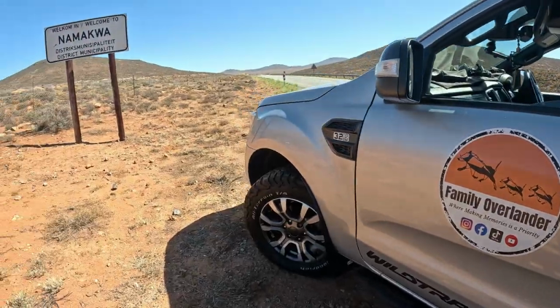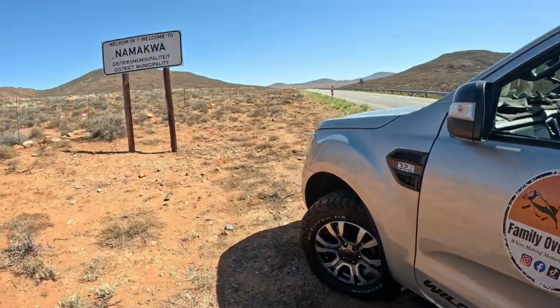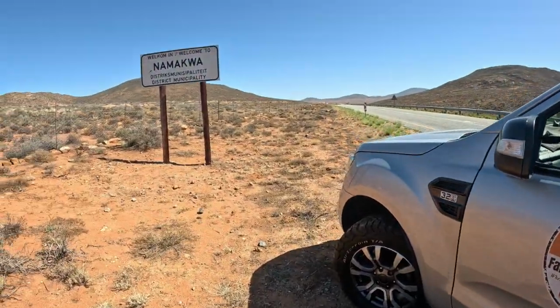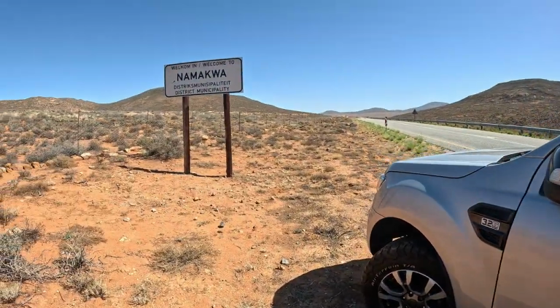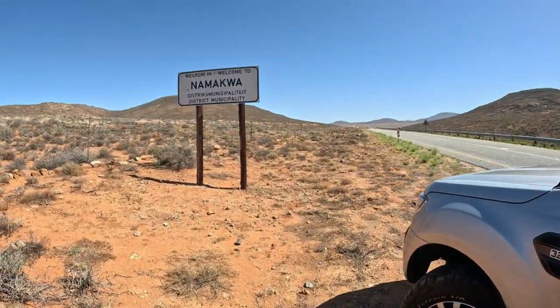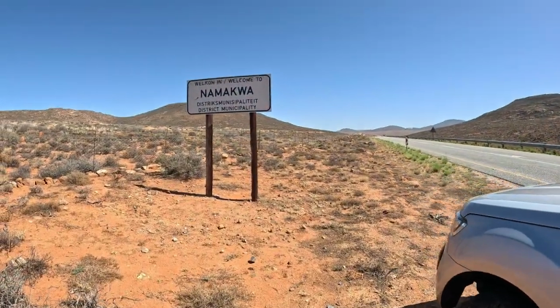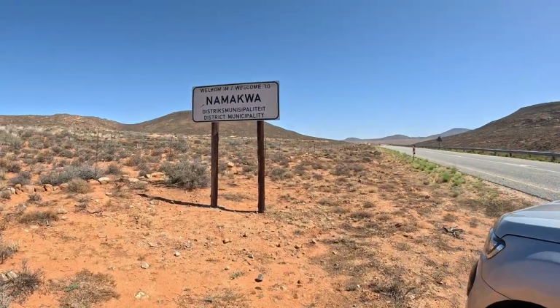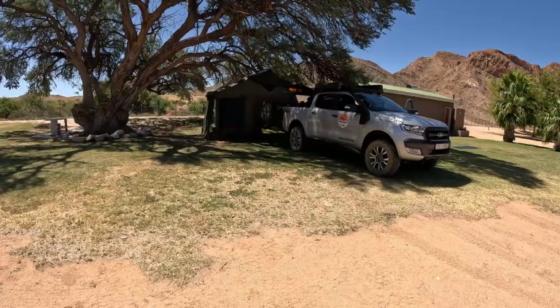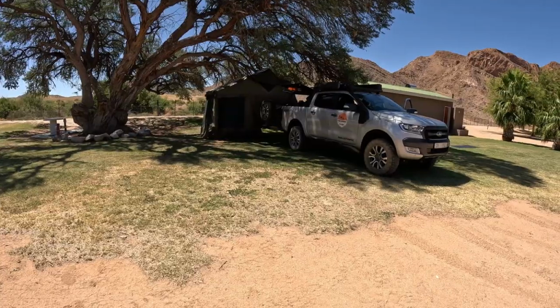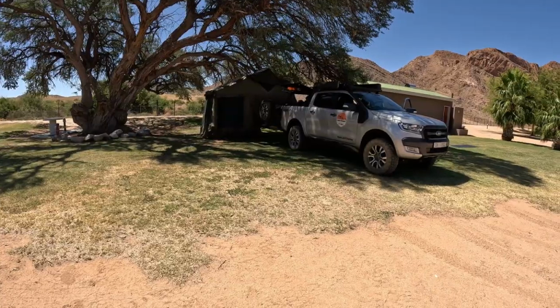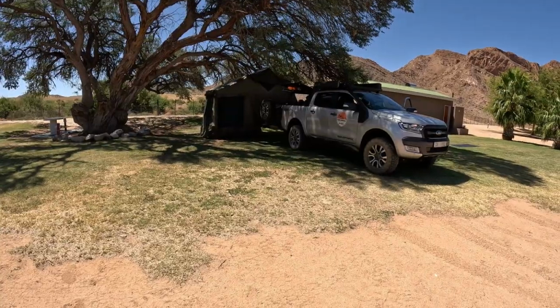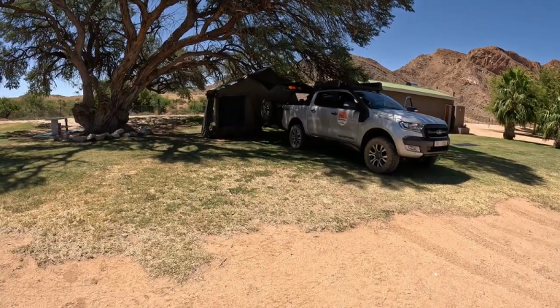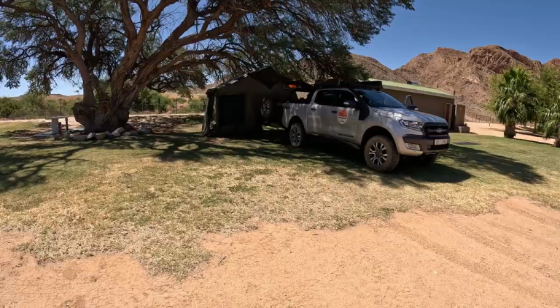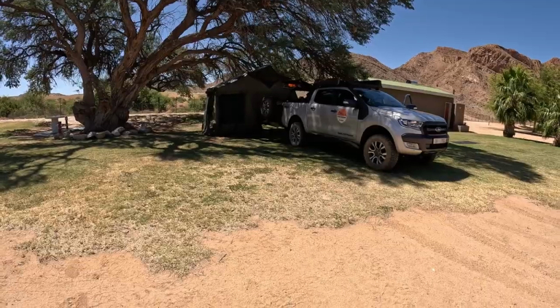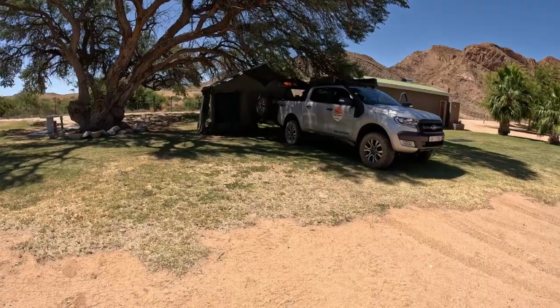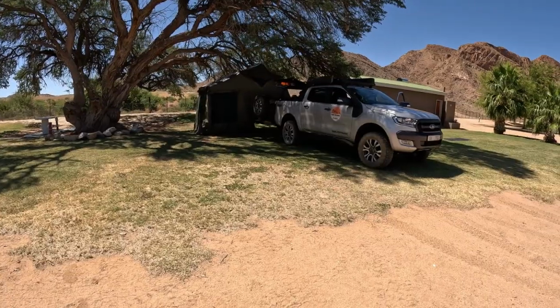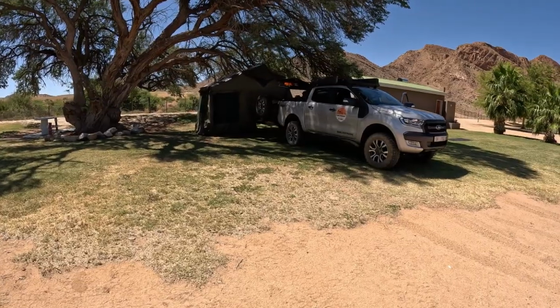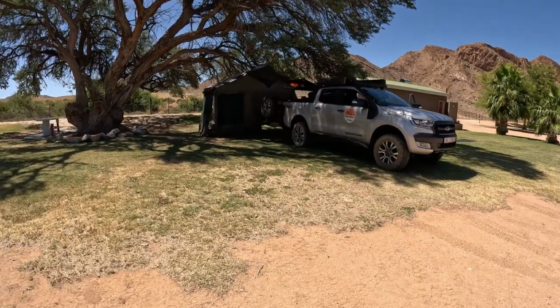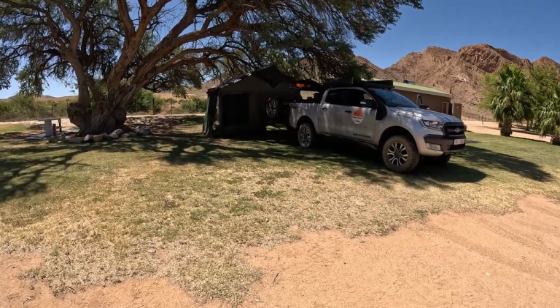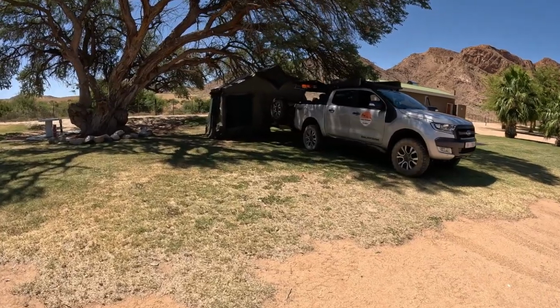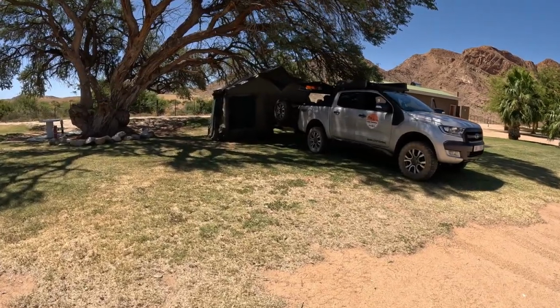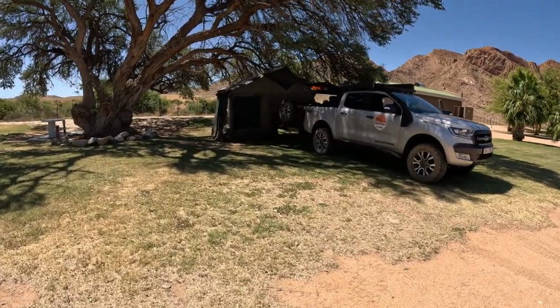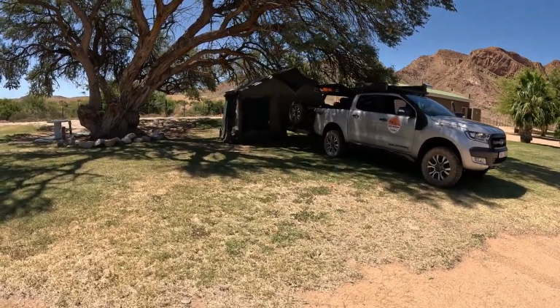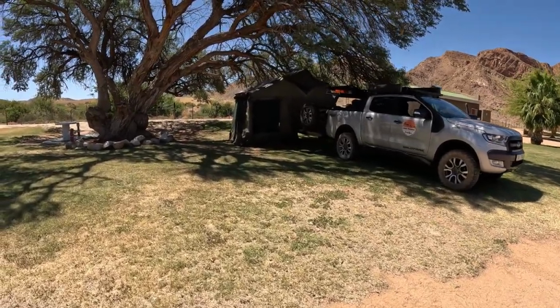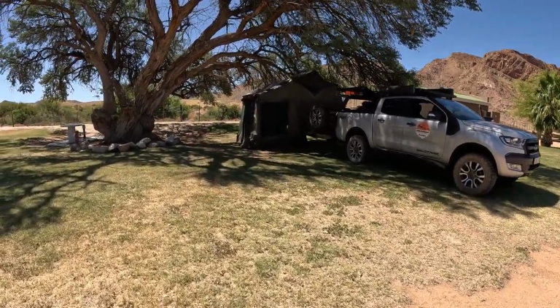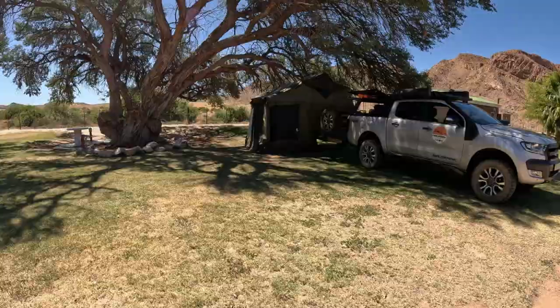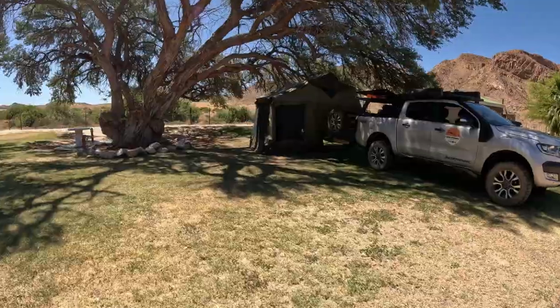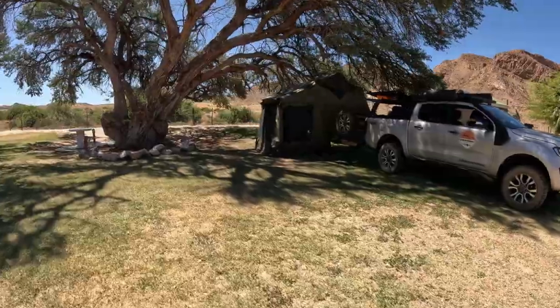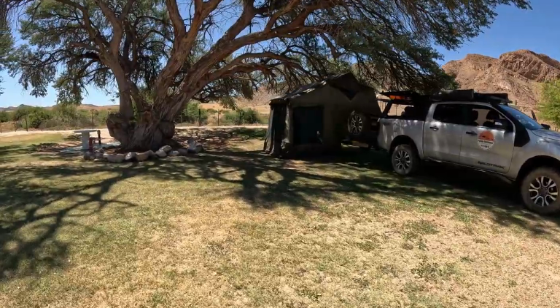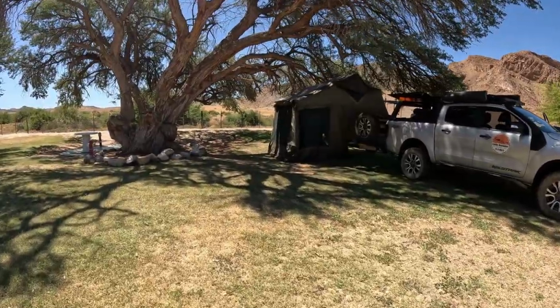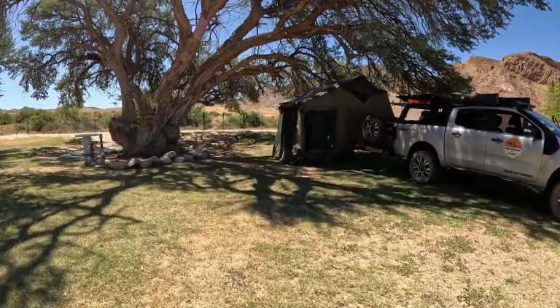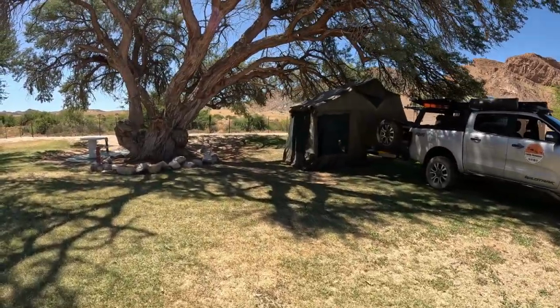Welcome to the Namakwa land. We've just arrived here at Klang Pela campsite. We're going to group up with Henry in the near before we start the eco trails. We're going to spend one night here.